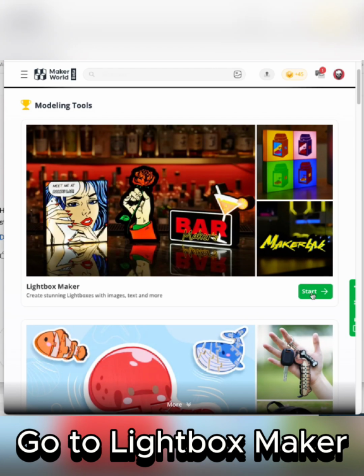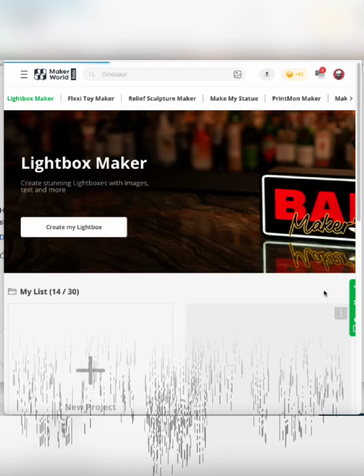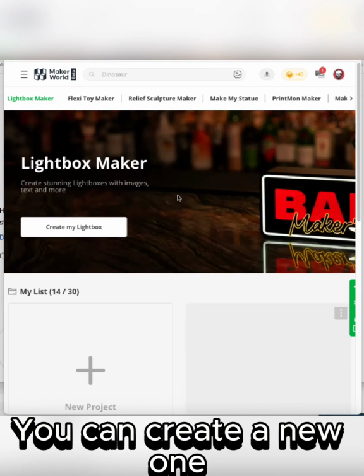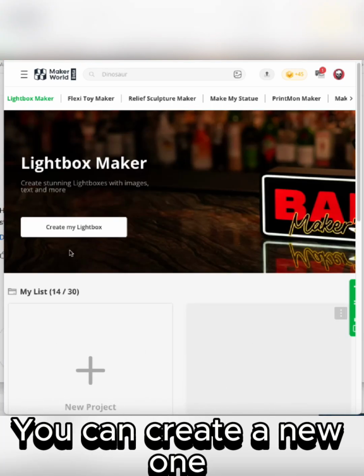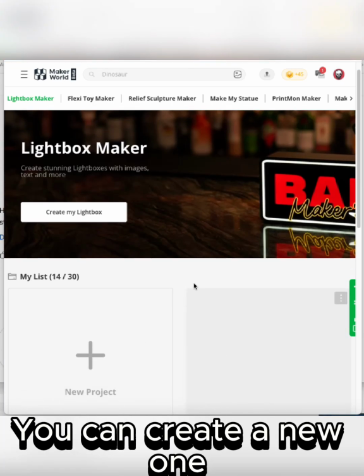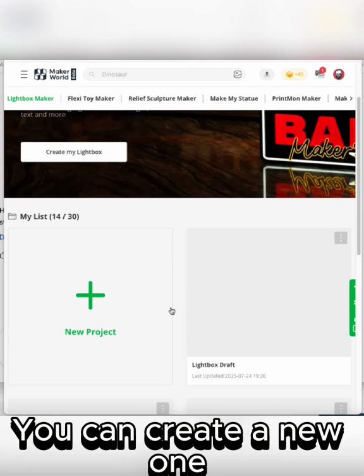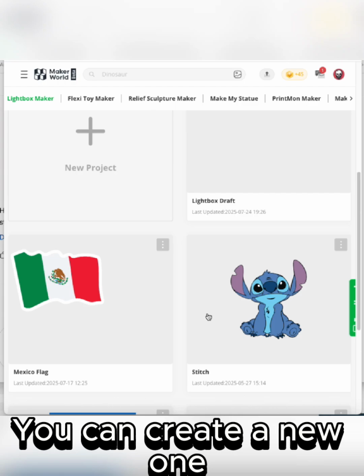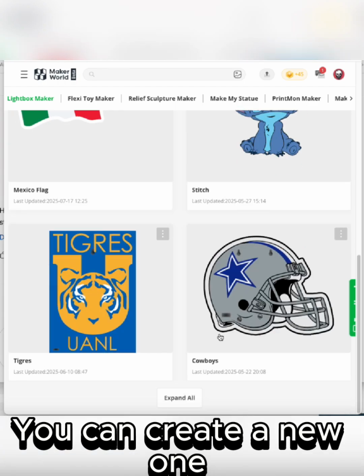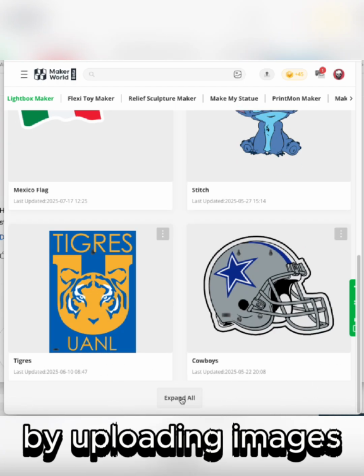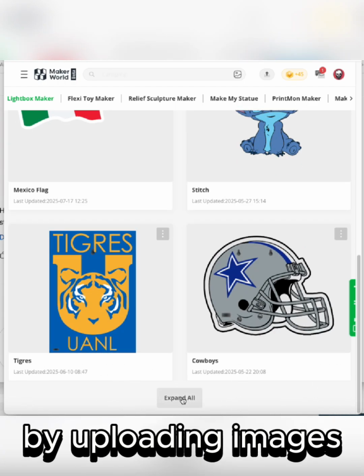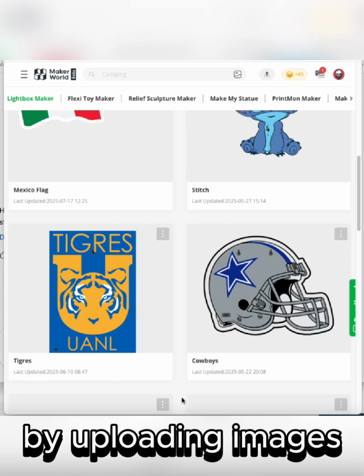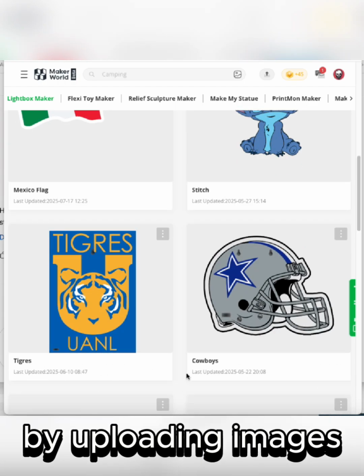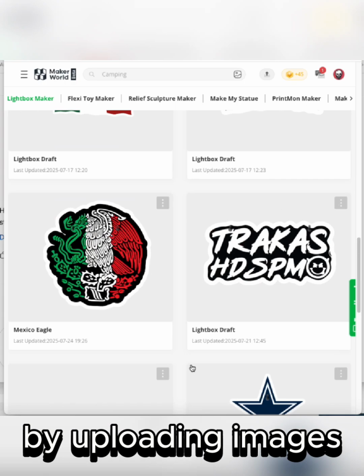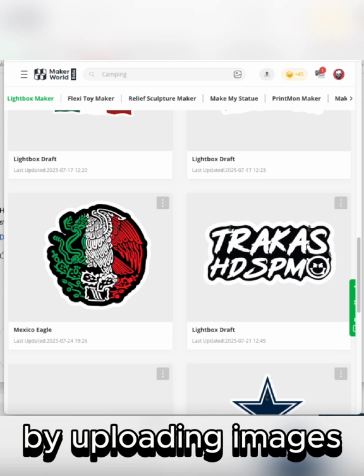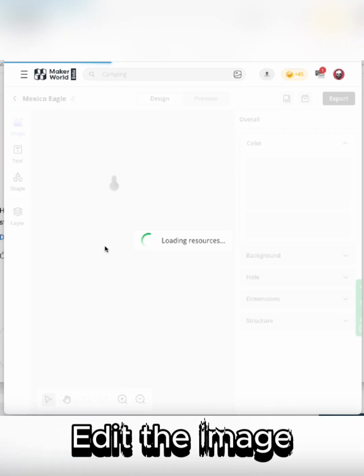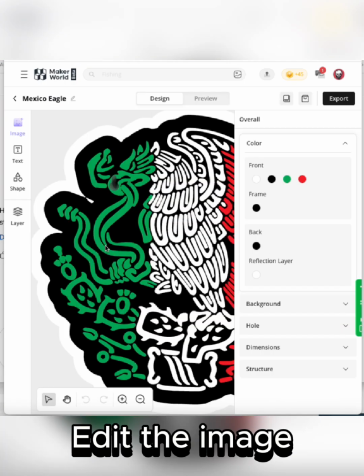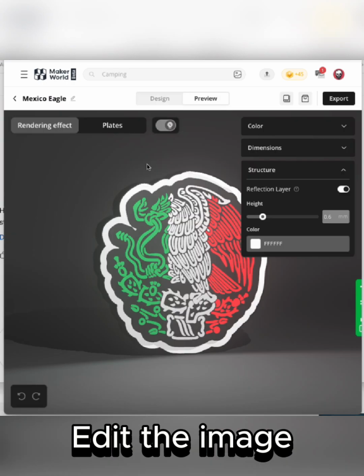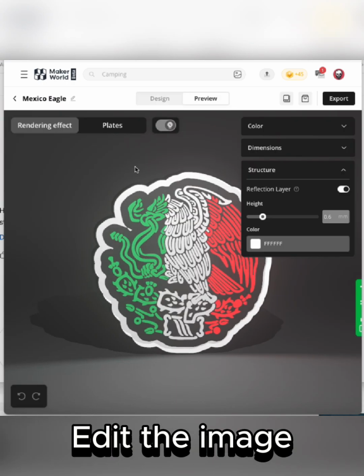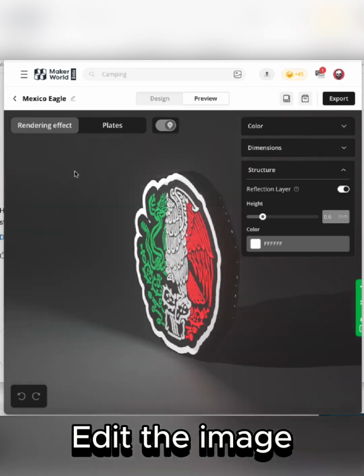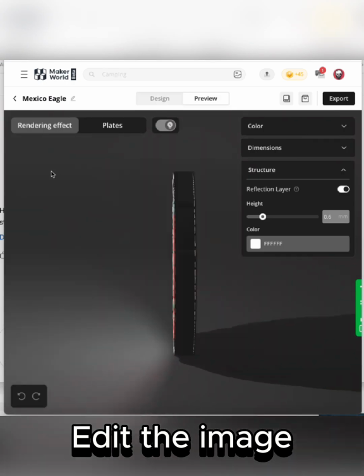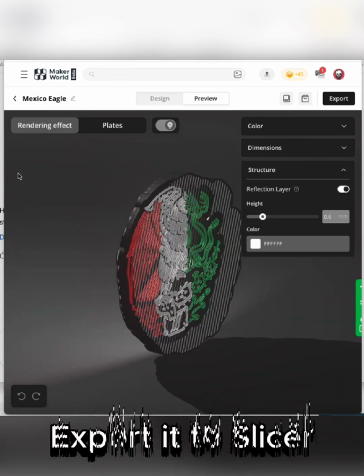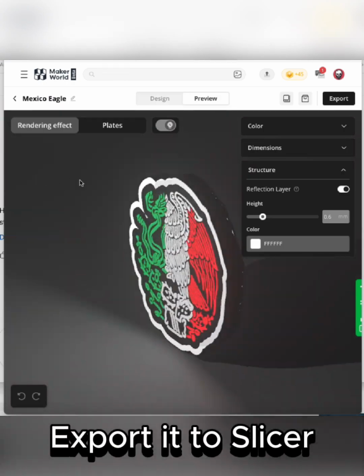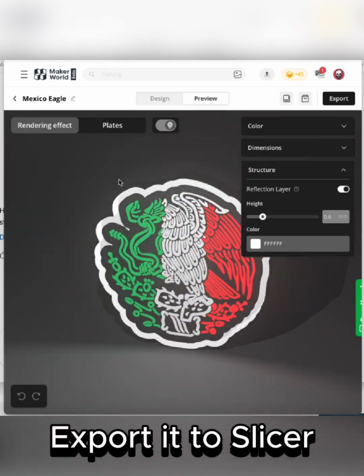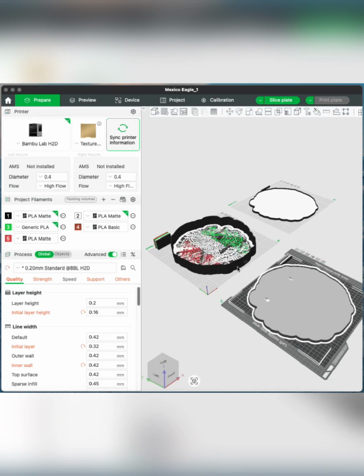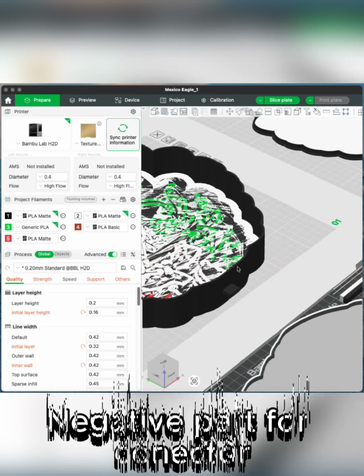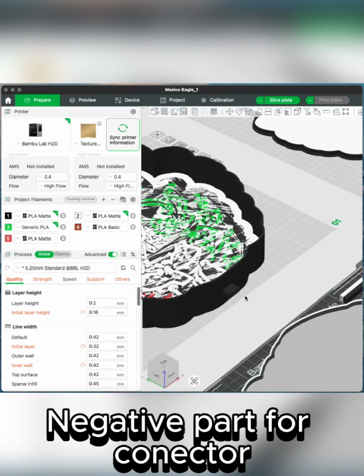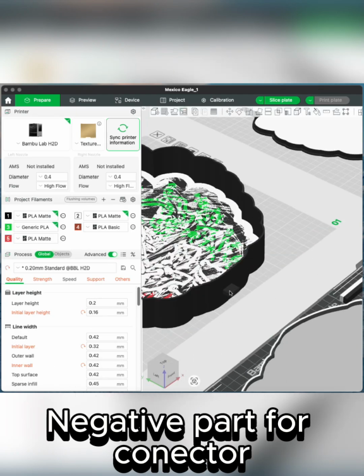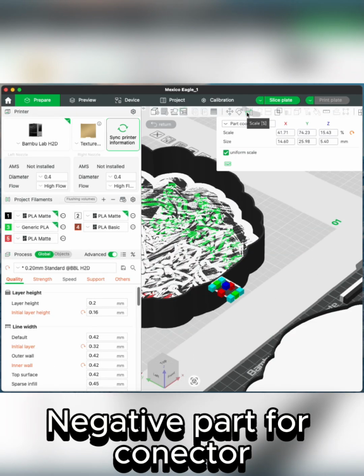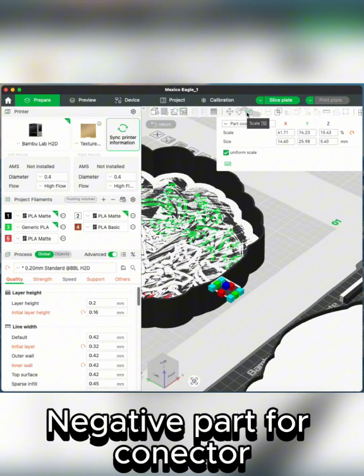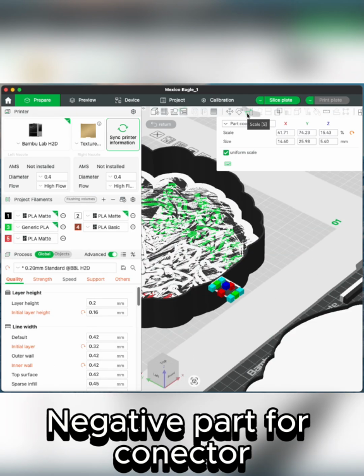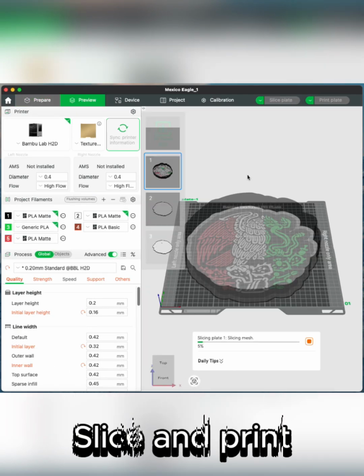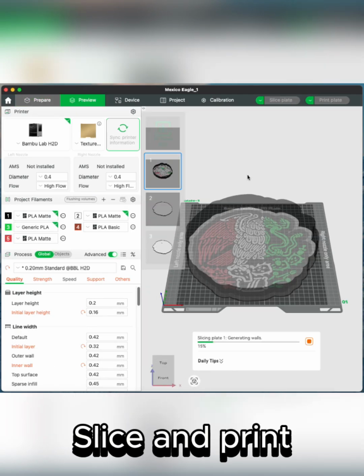You can create a new one by uploading images. Edit the image, then export it to slicer. Add the negative part for the connector, then slice and print.